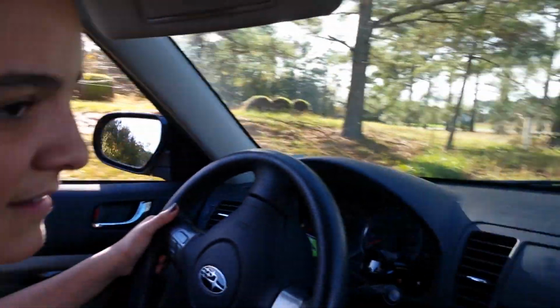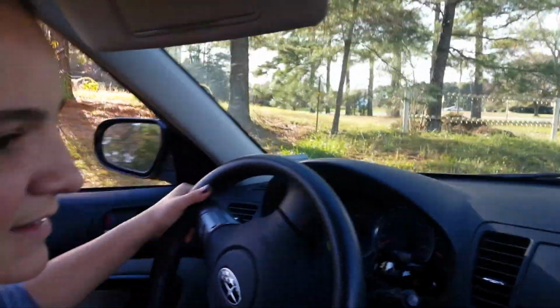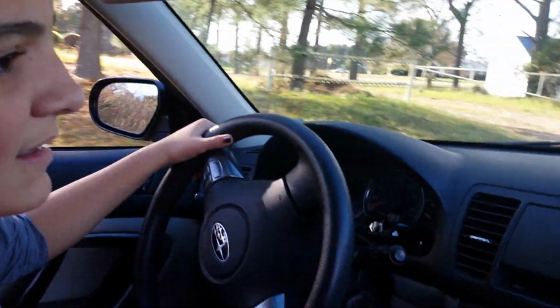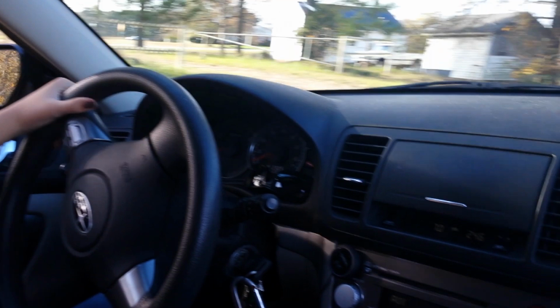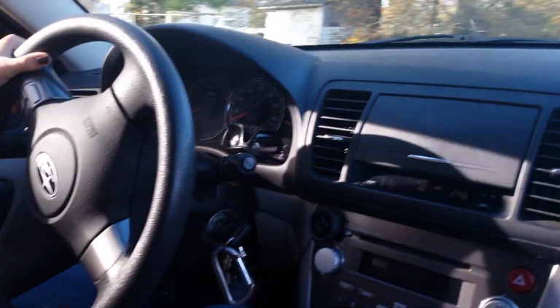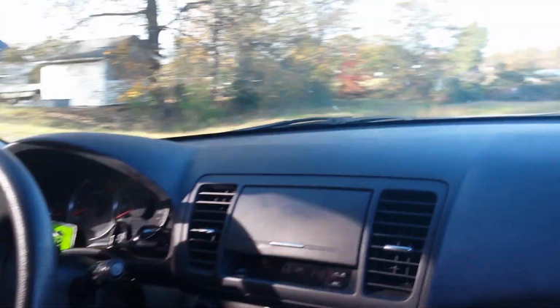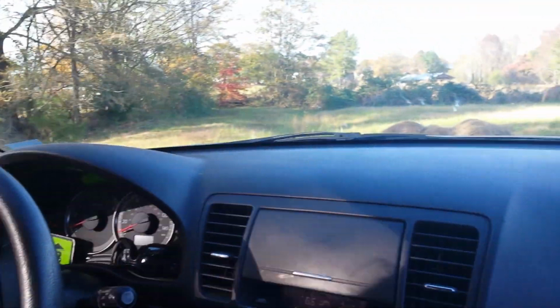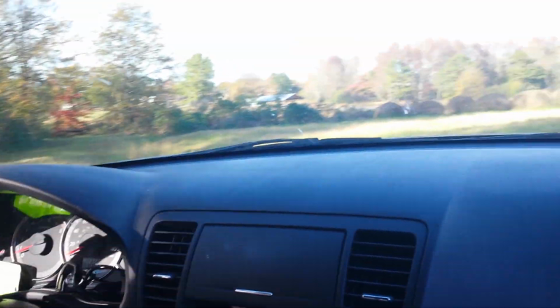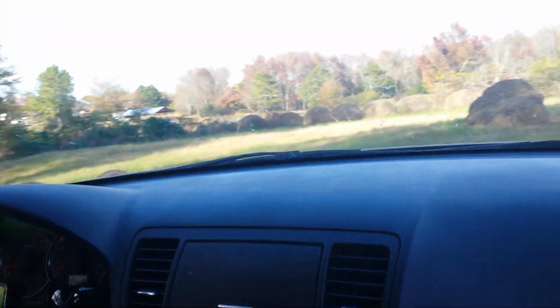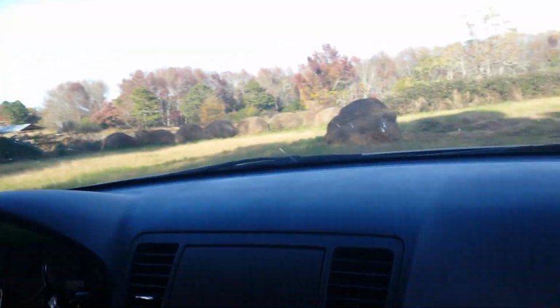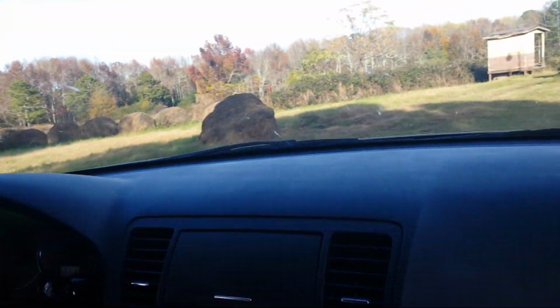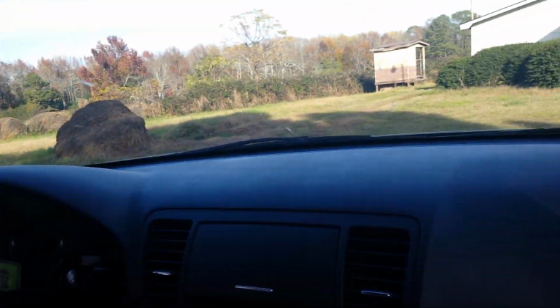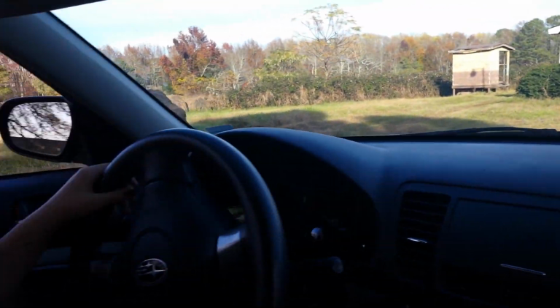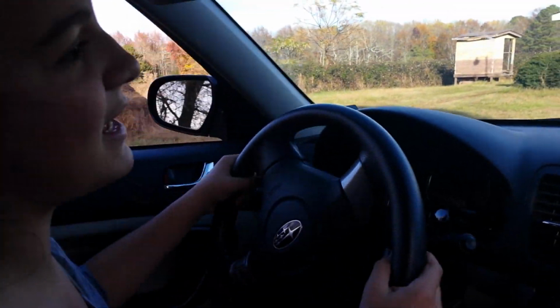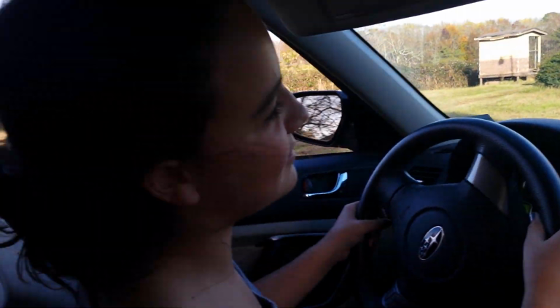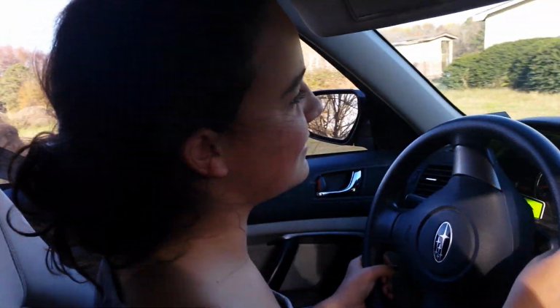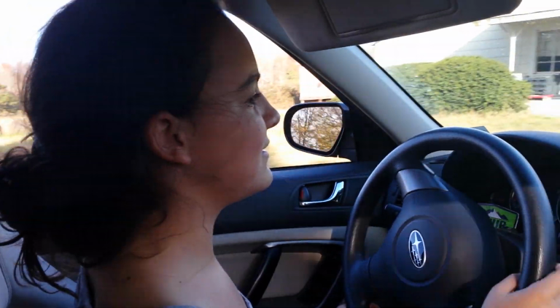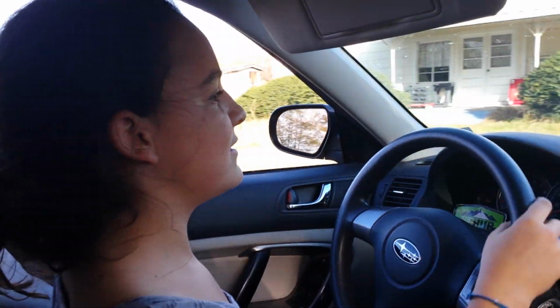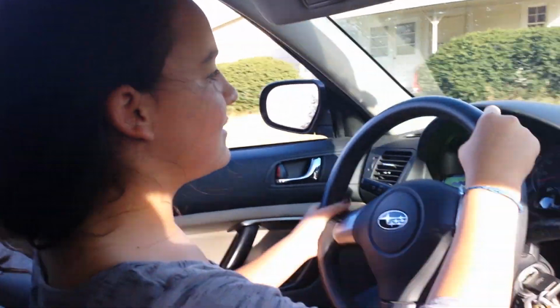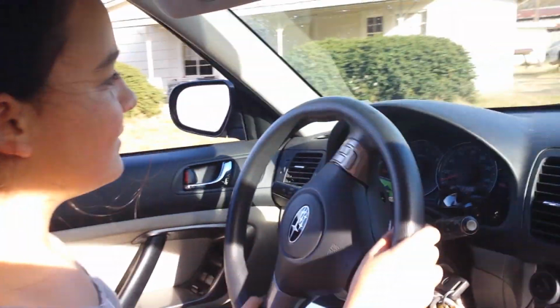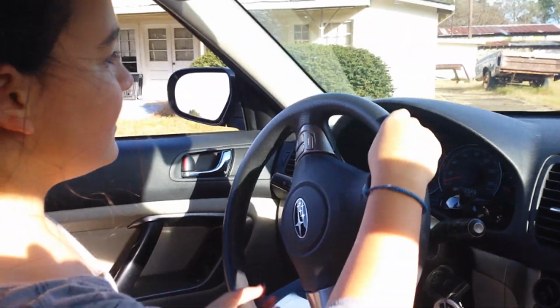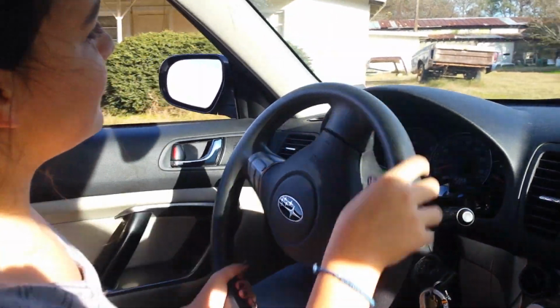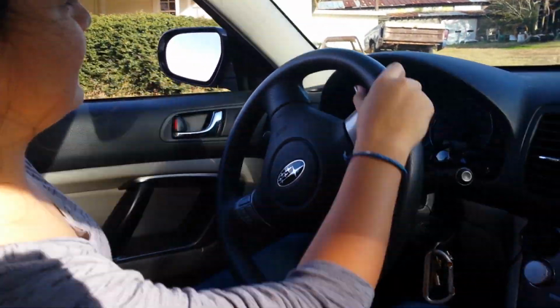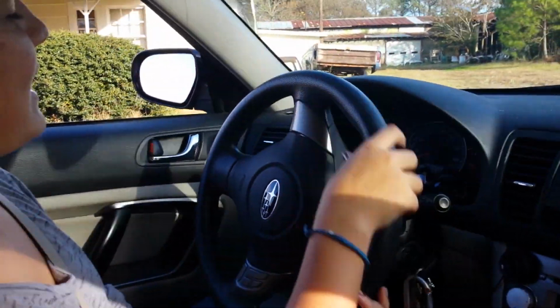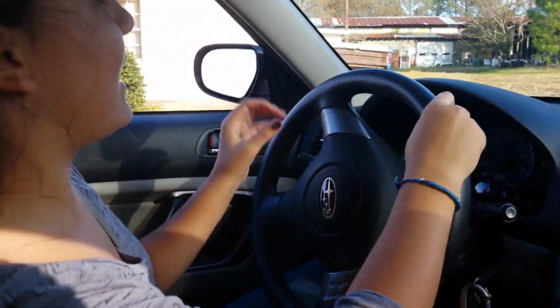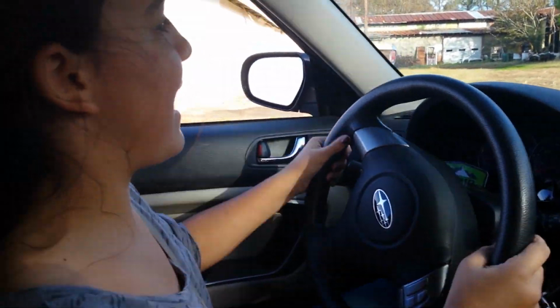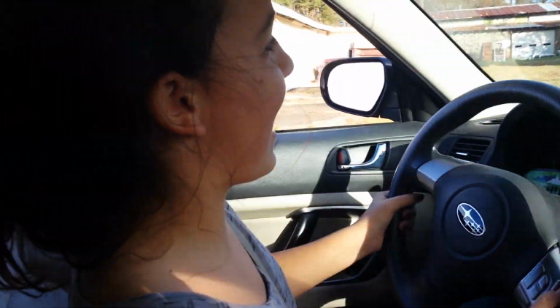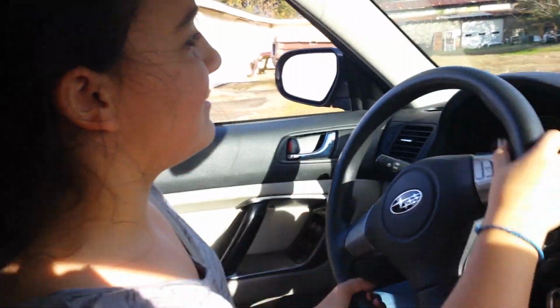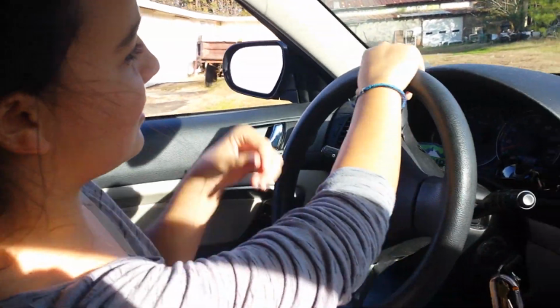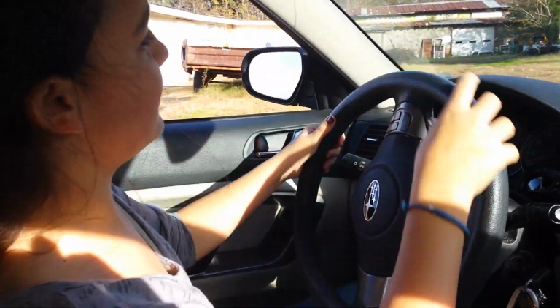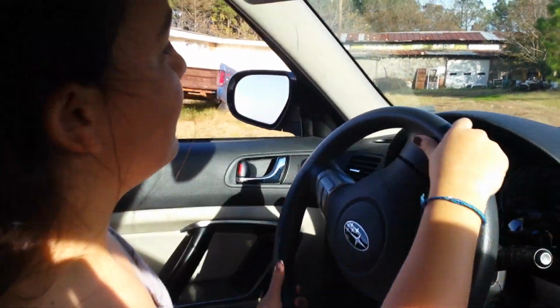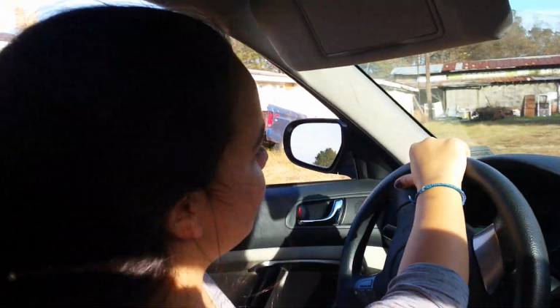That was nice and smooth. Lock it, lock it, release it. Press the clutch down, release it to come back to you. Press the clutch down, release it to come back to you. Press the gas. Turn, turn.